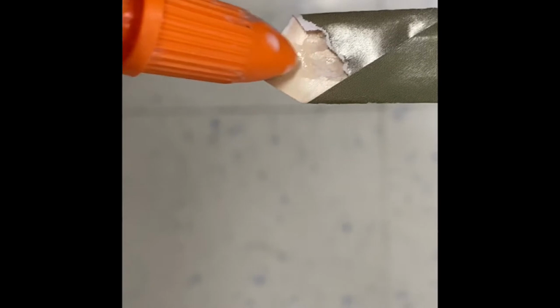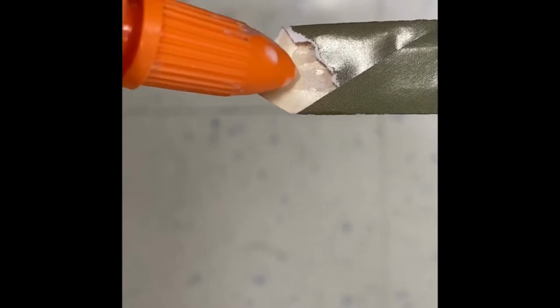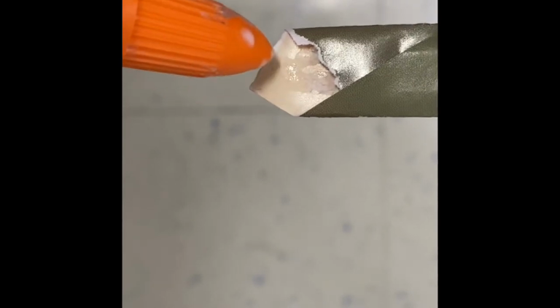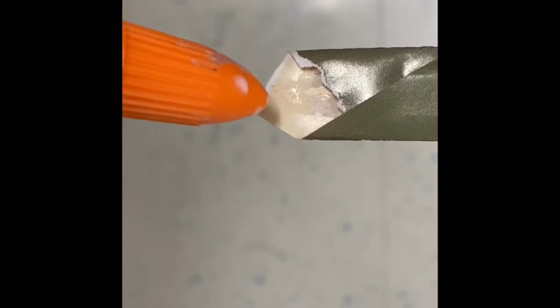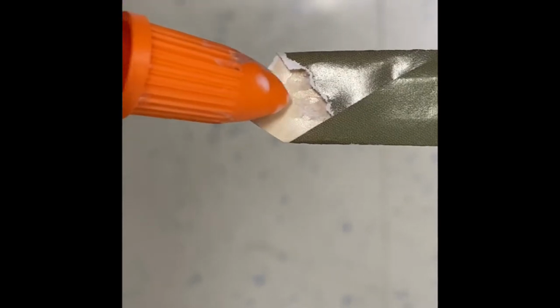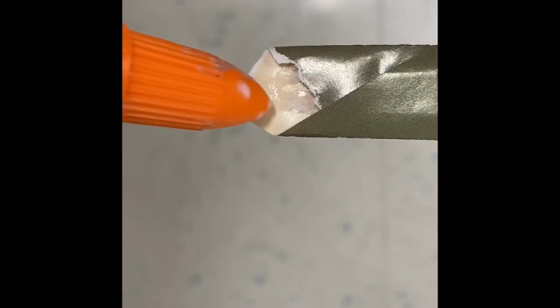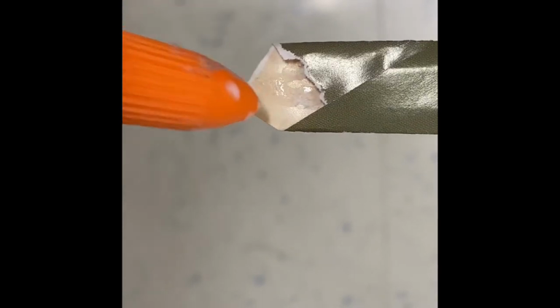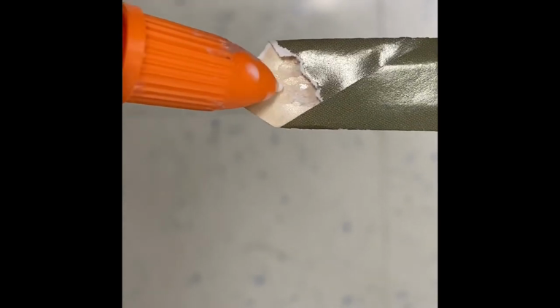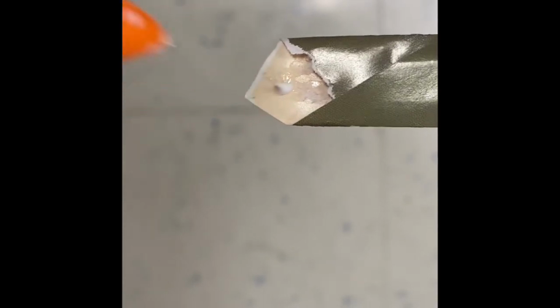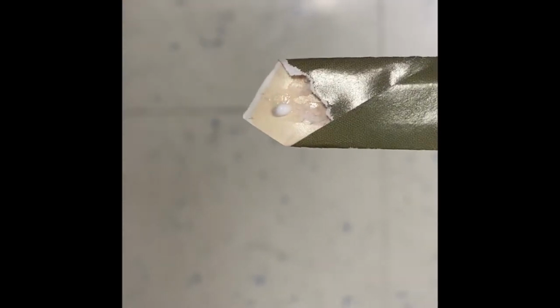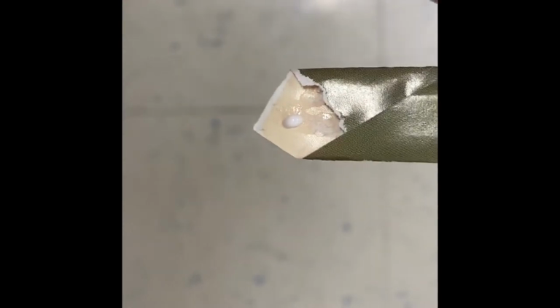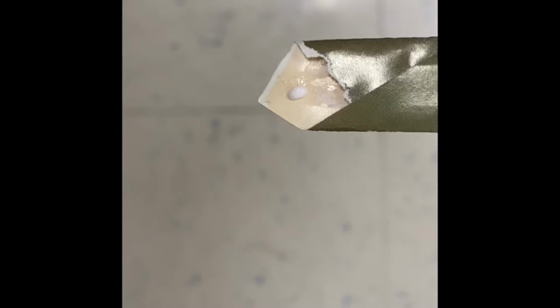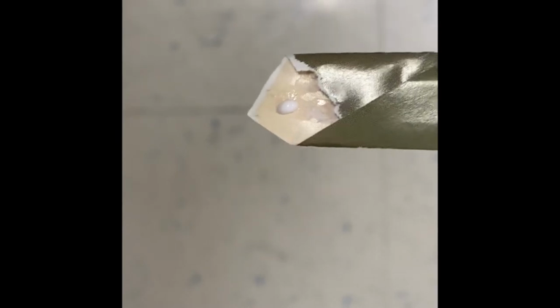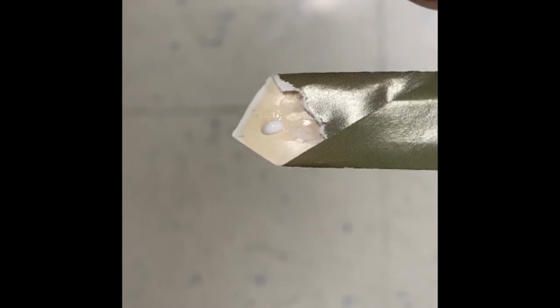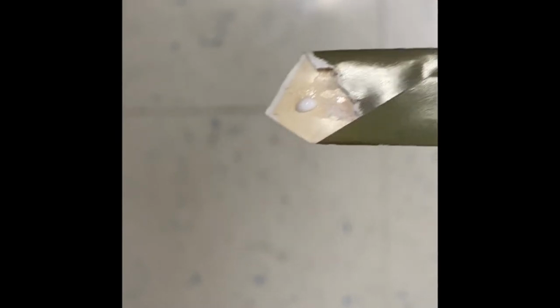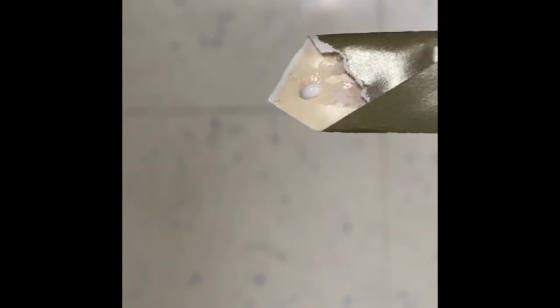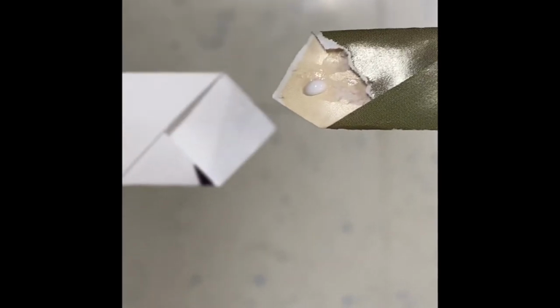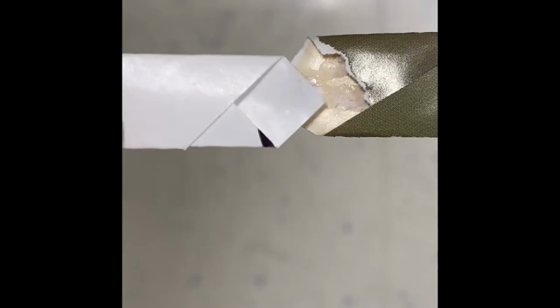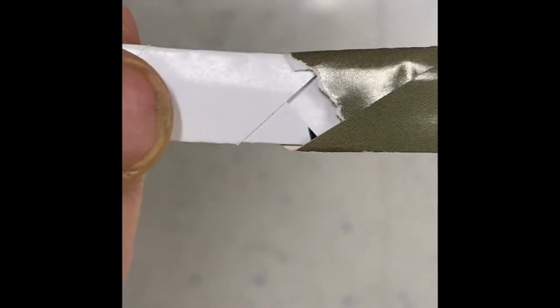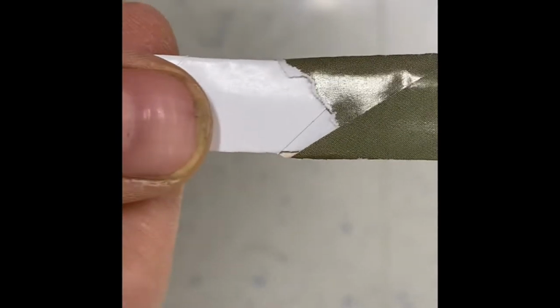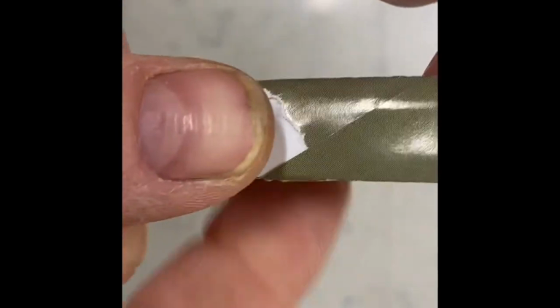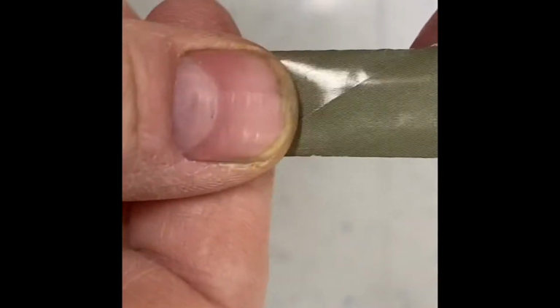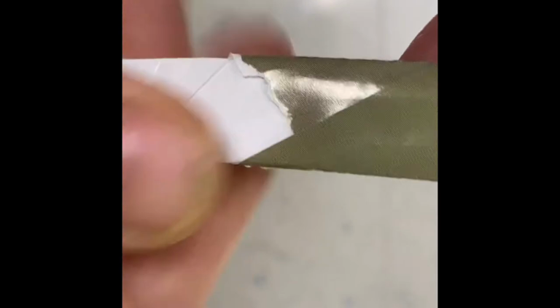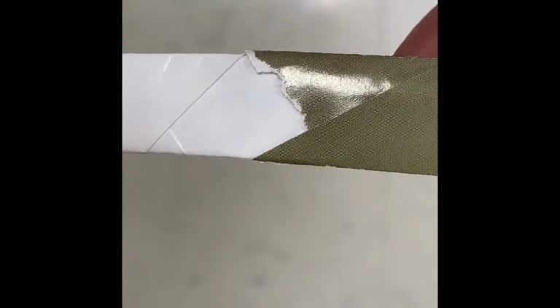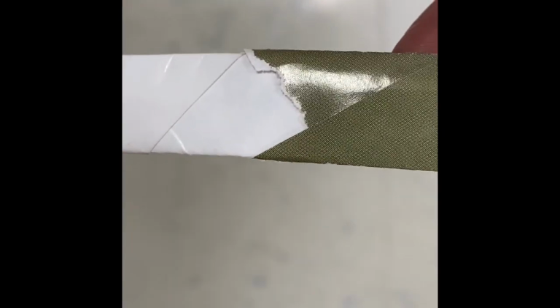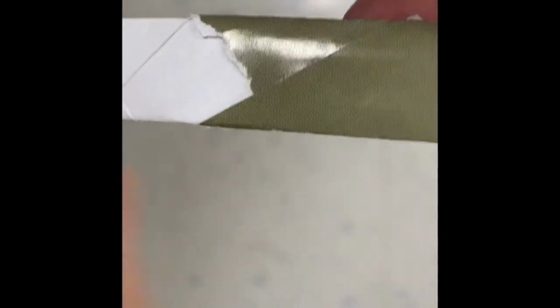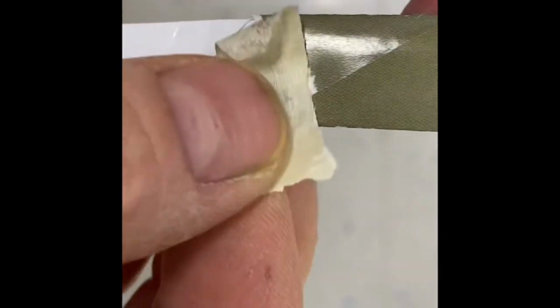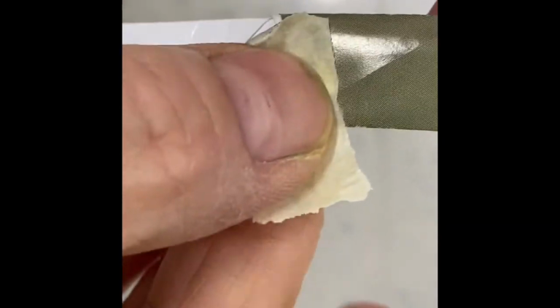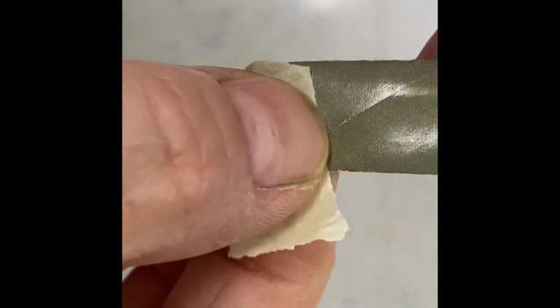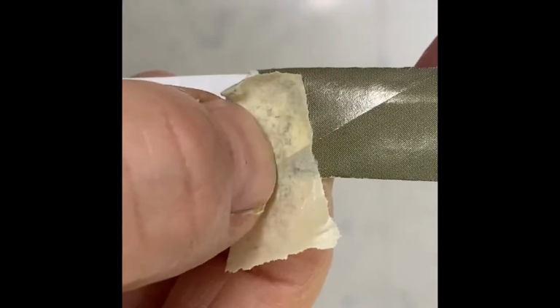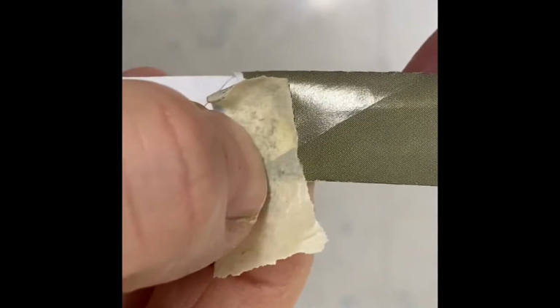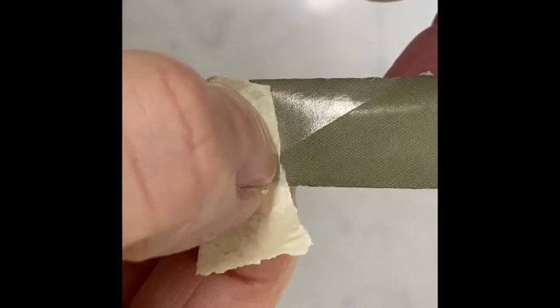Now let's attach these sections. Put a little dab of glue on and slide another one into it like it was a sleeve, then pinch really hard. Keep attaching these until you have a really, really long rope.